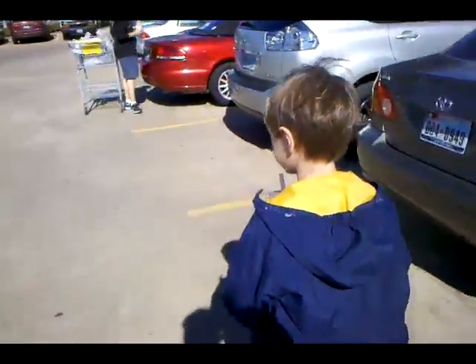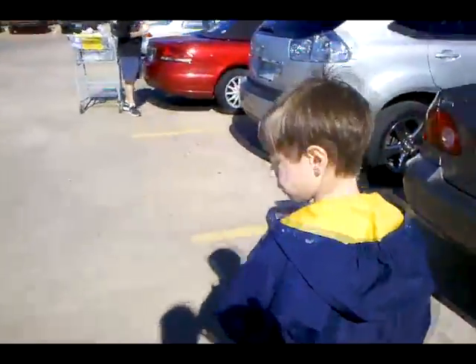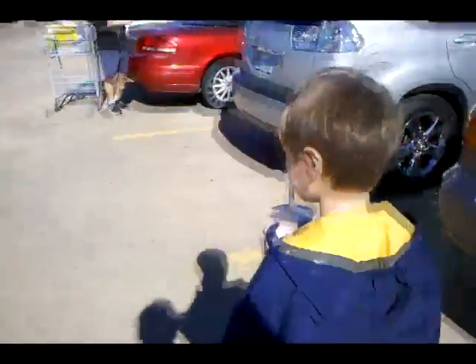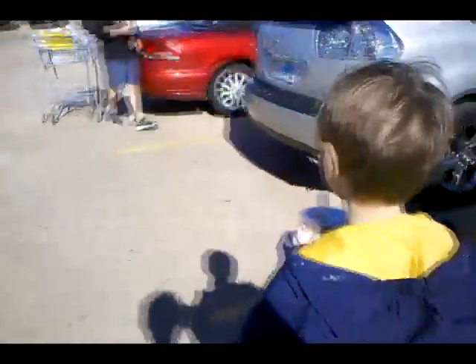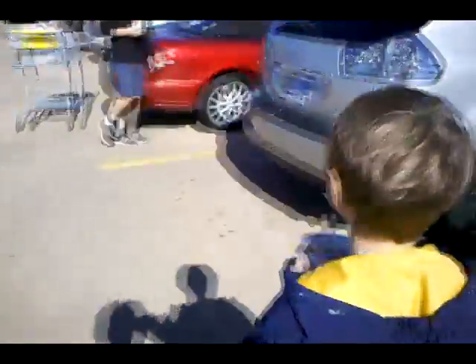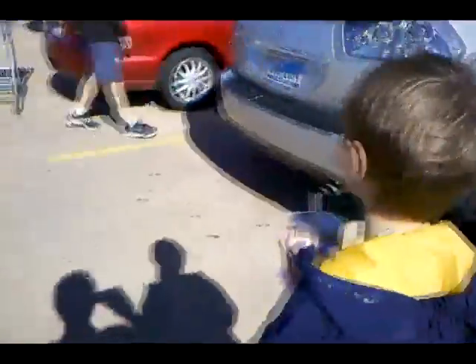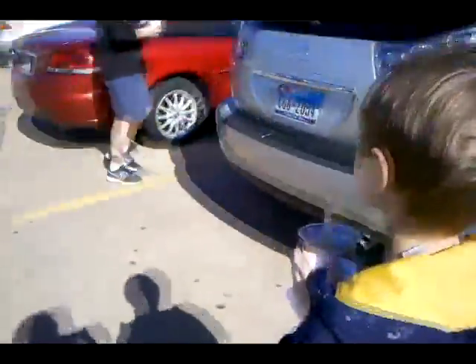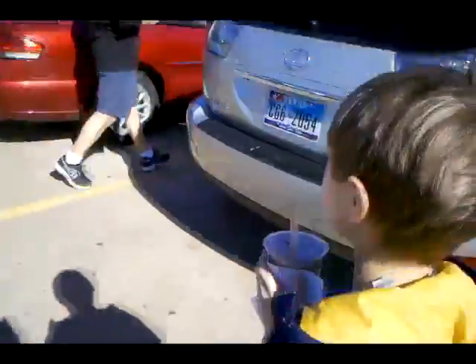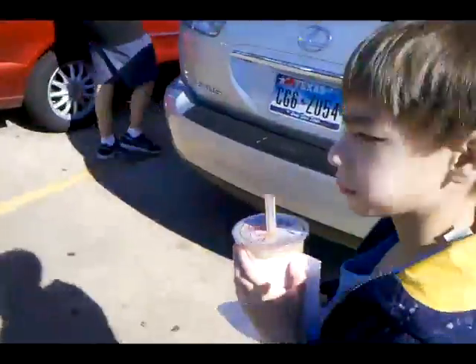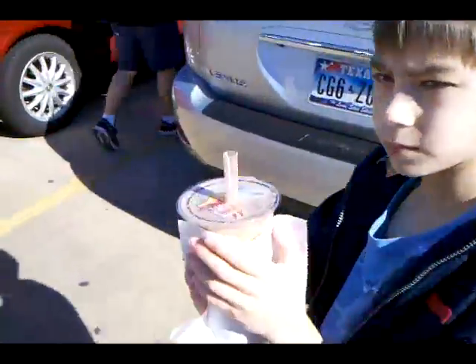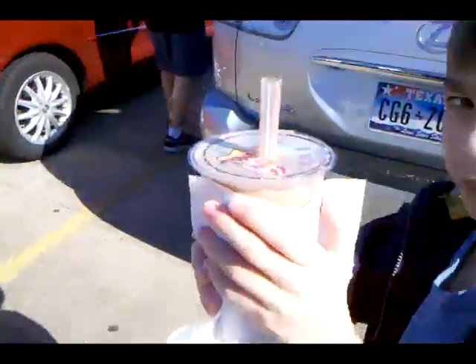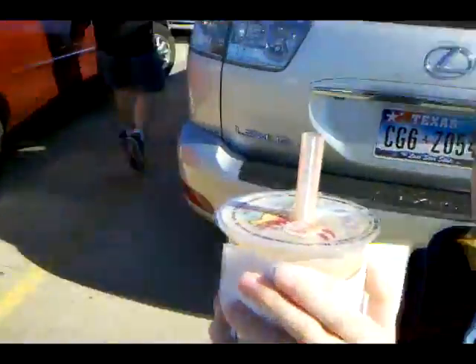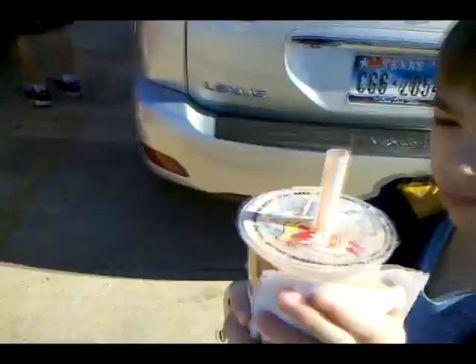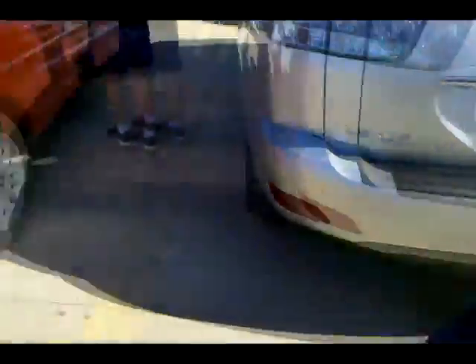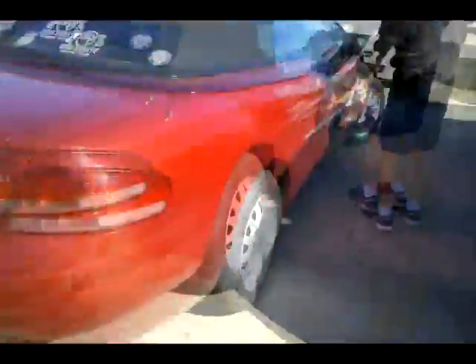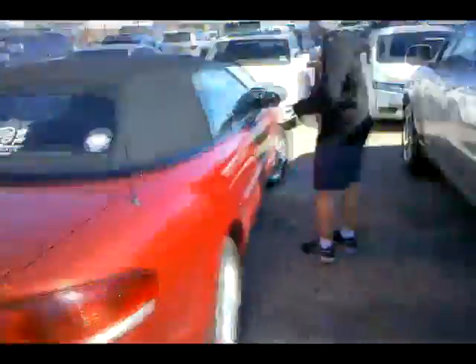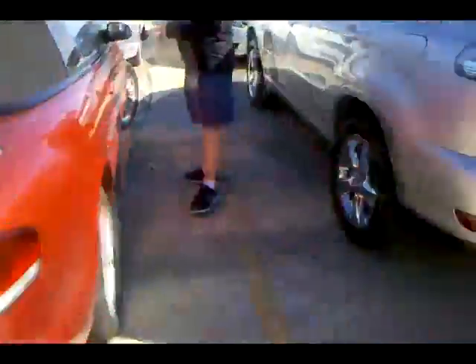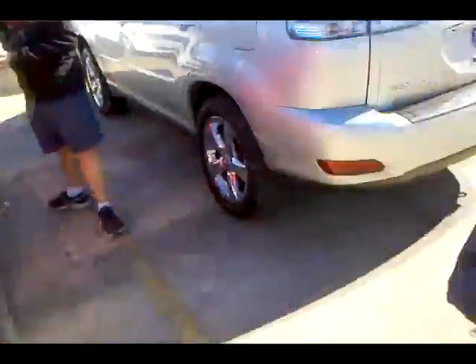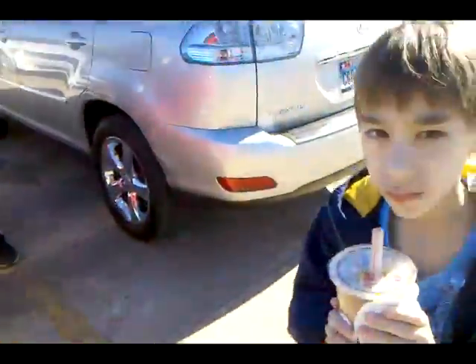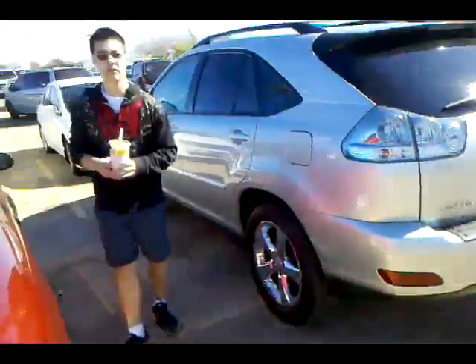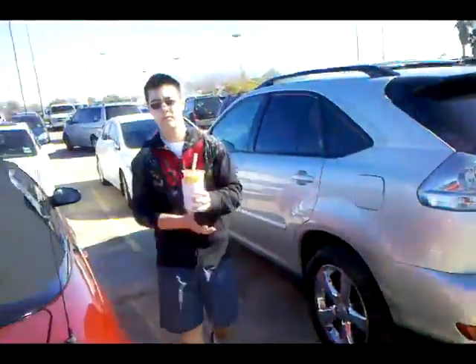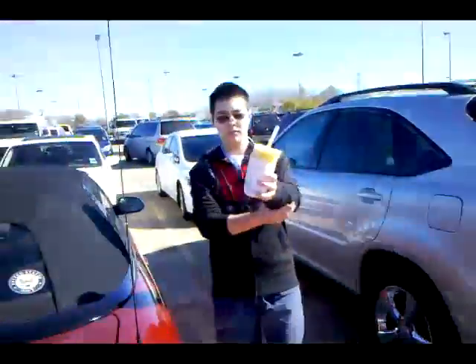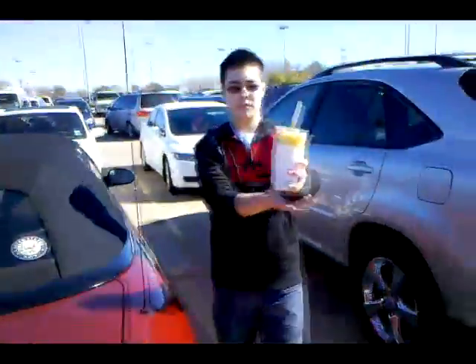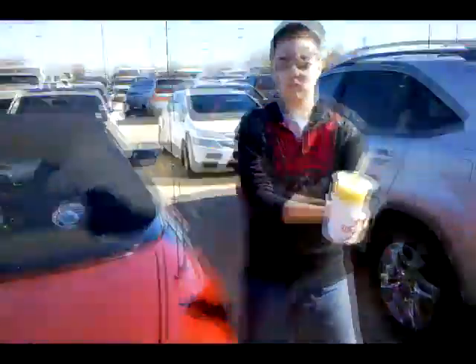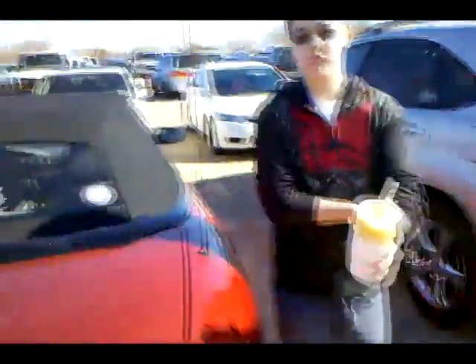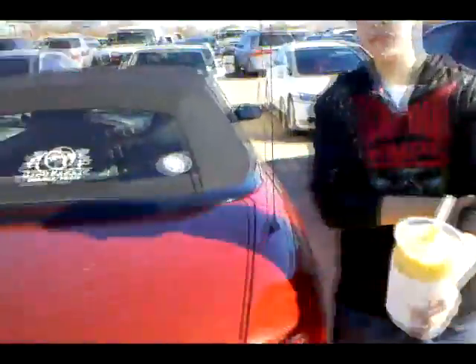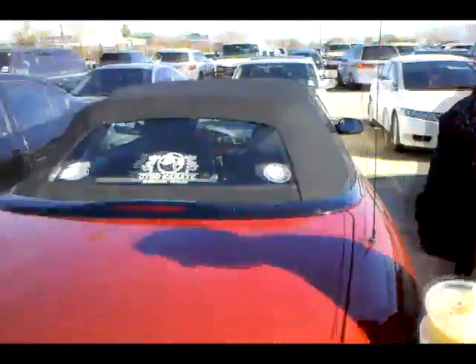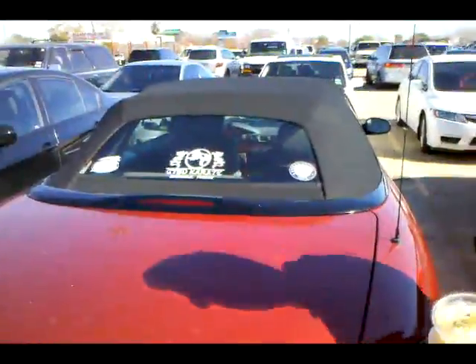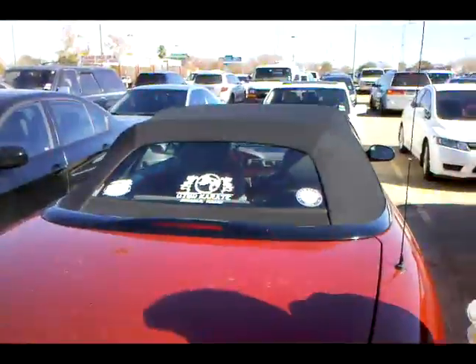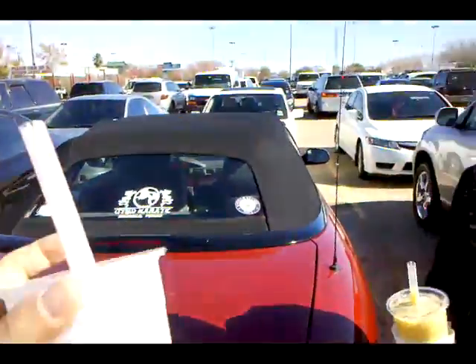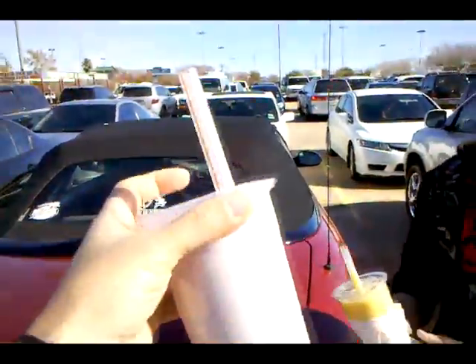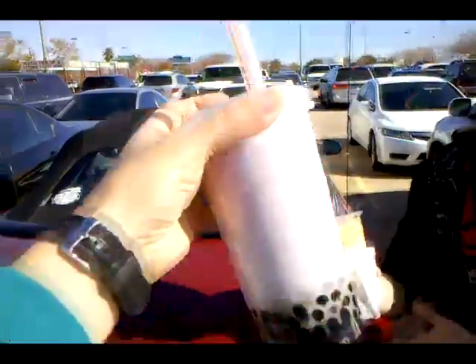And we got tapioca drinks. You got chocolate, you got mango, and I got taro.